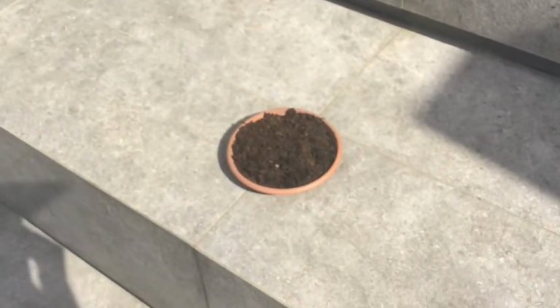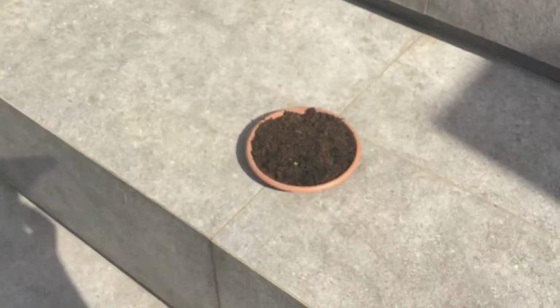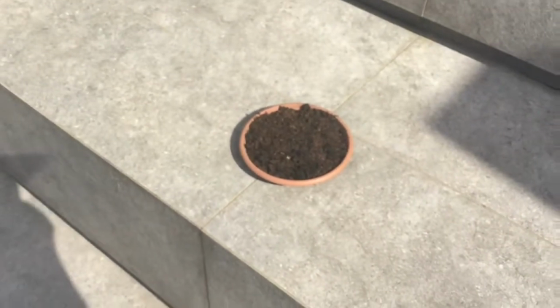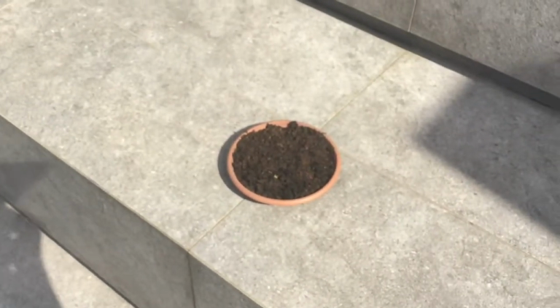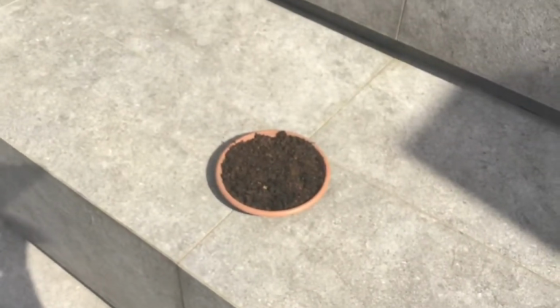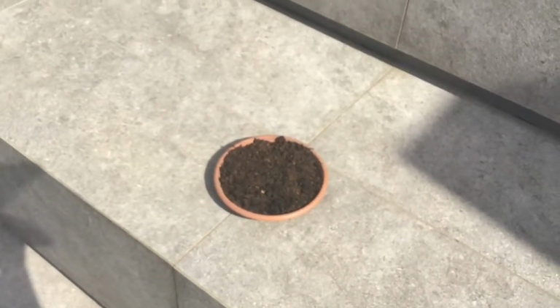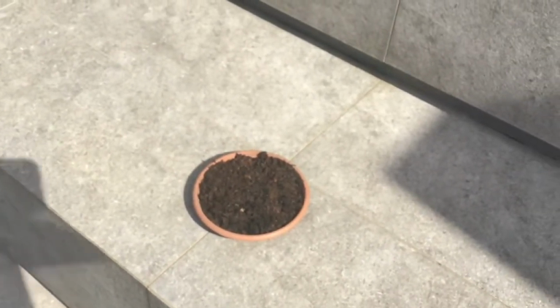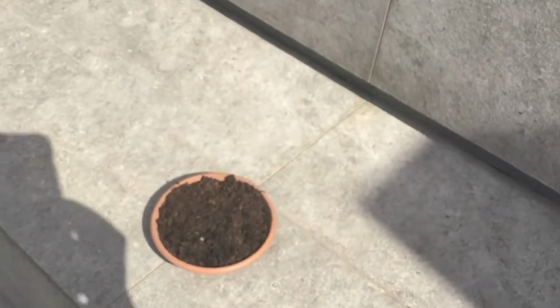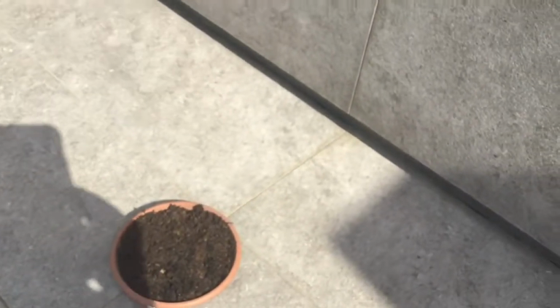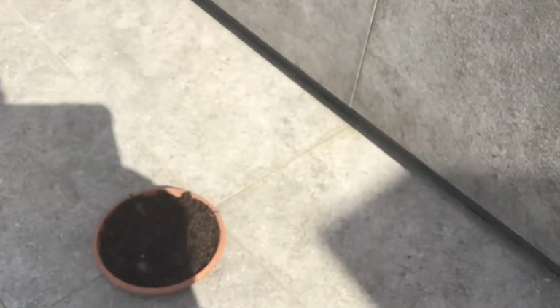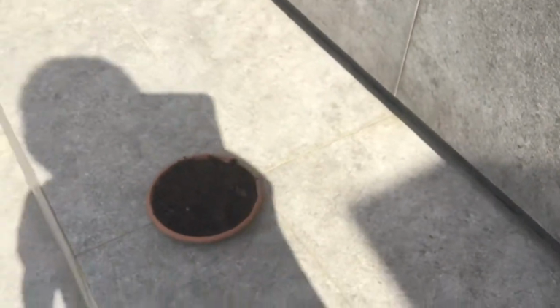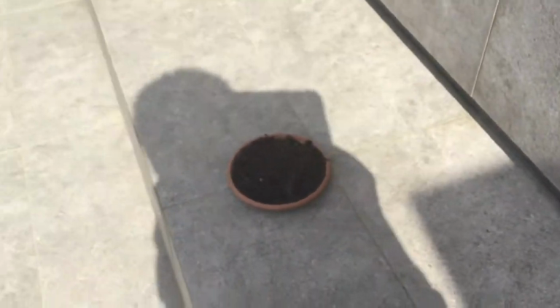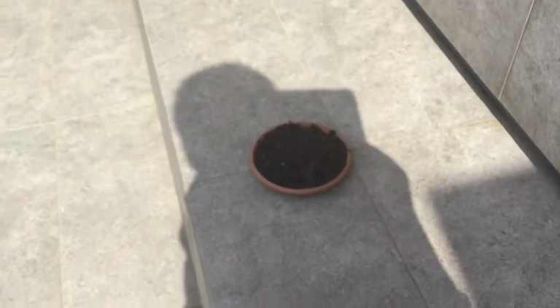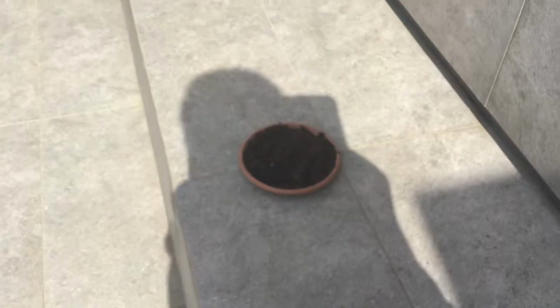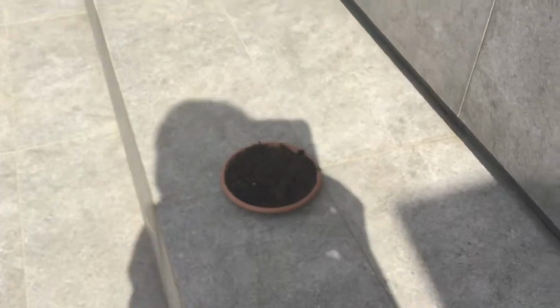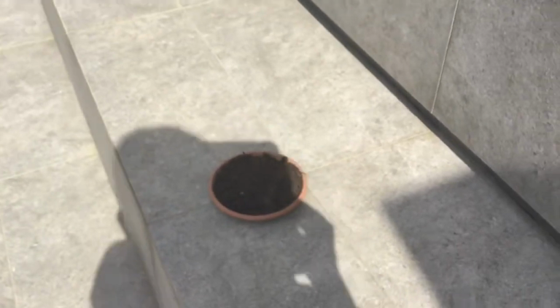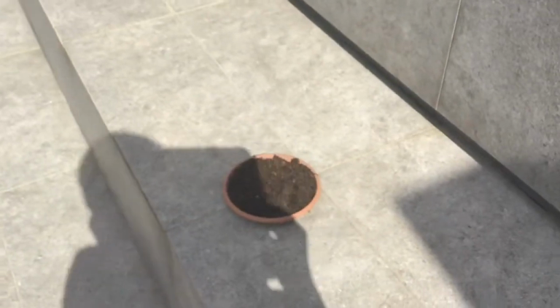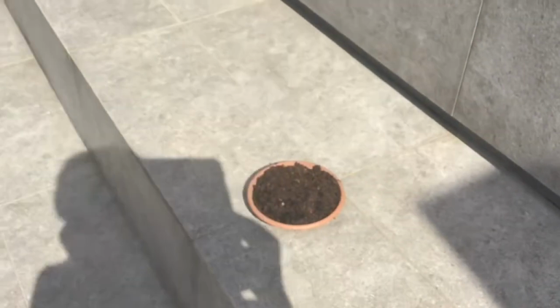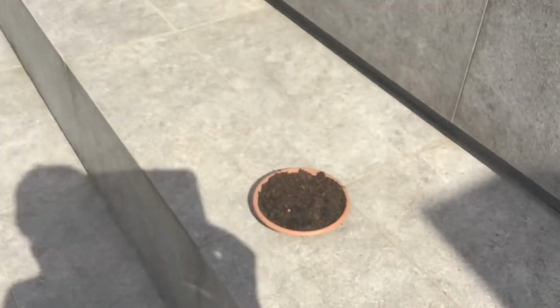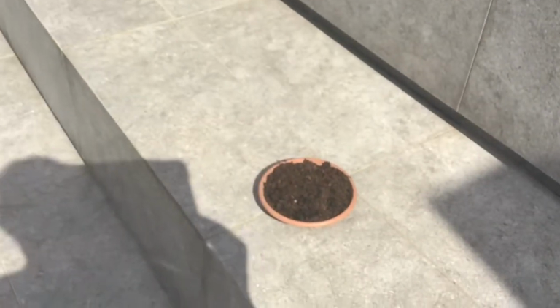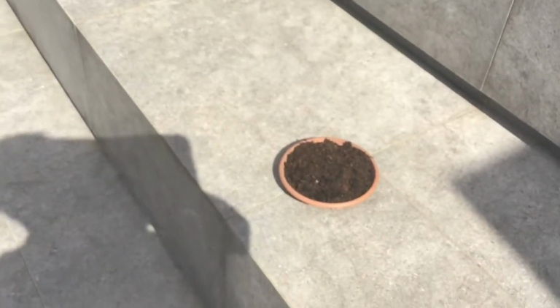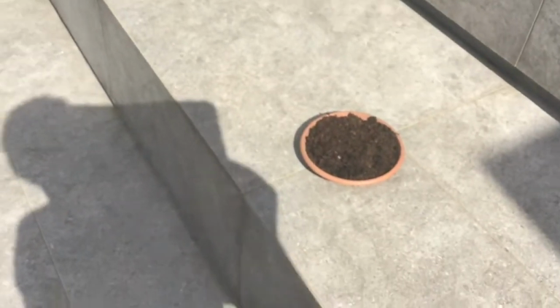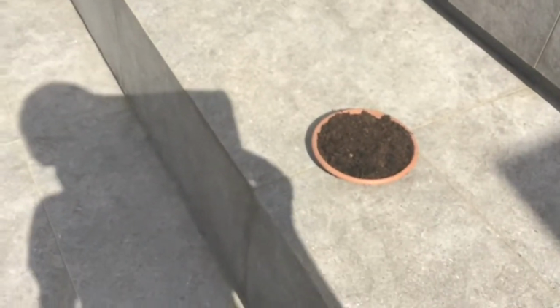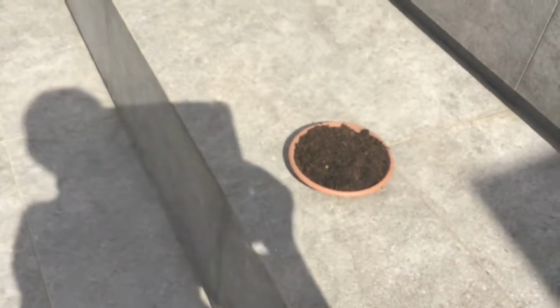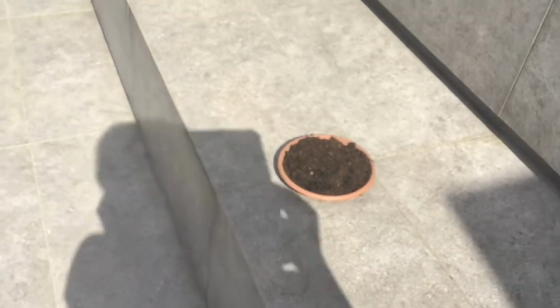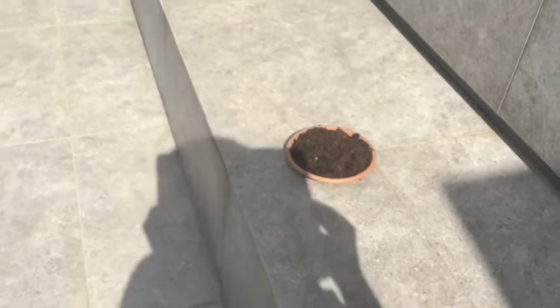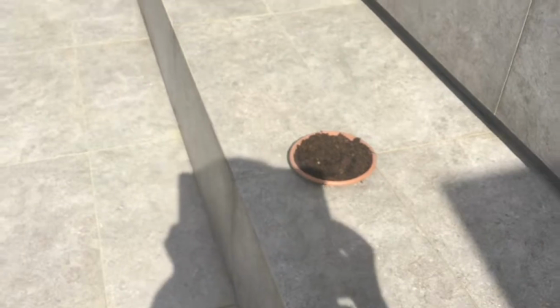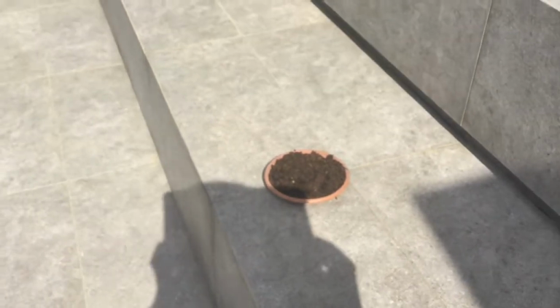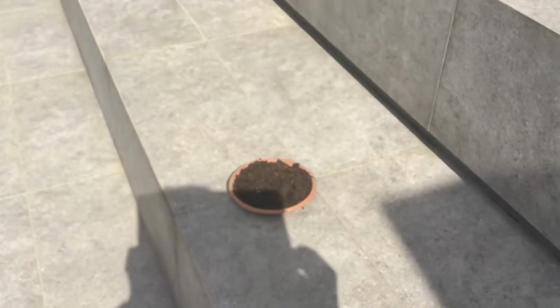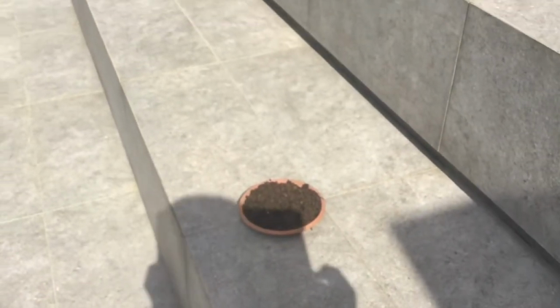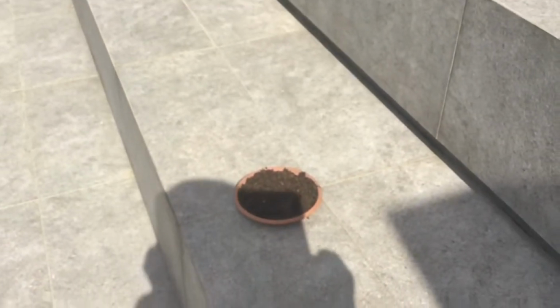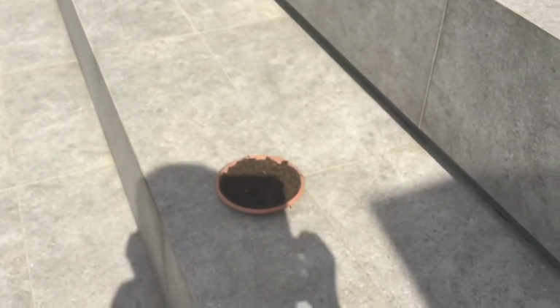The seeds should germinate in about three to four days. They might take up to a week, depending on your variety of eggplant.